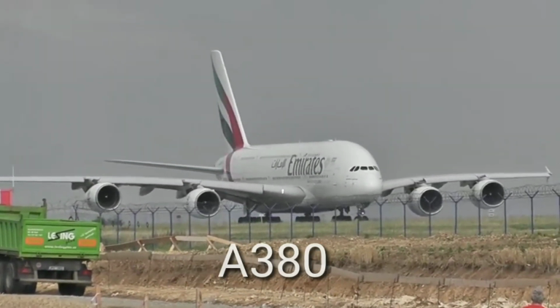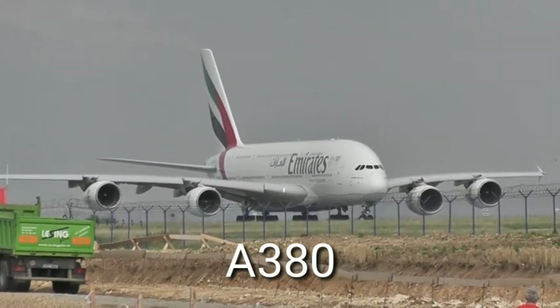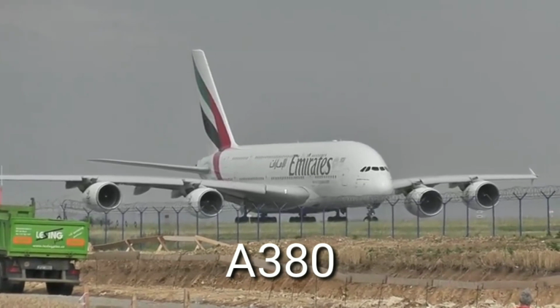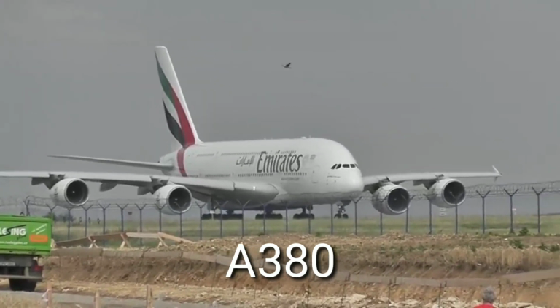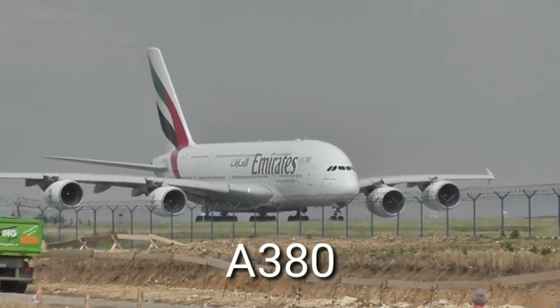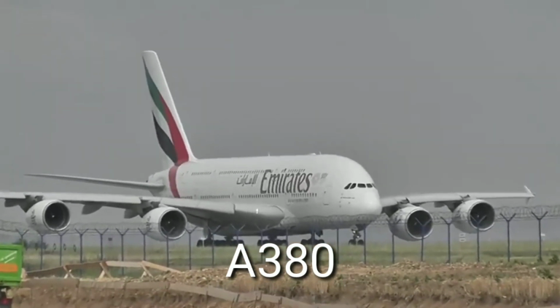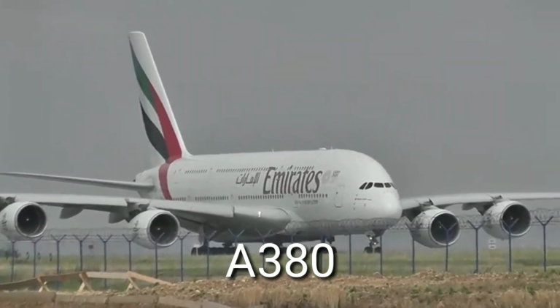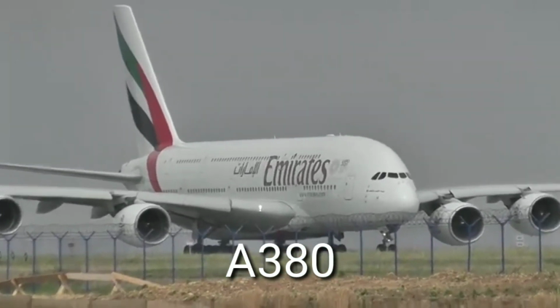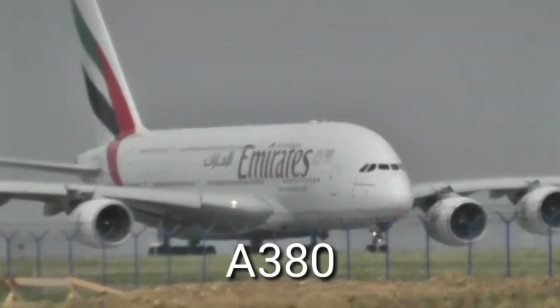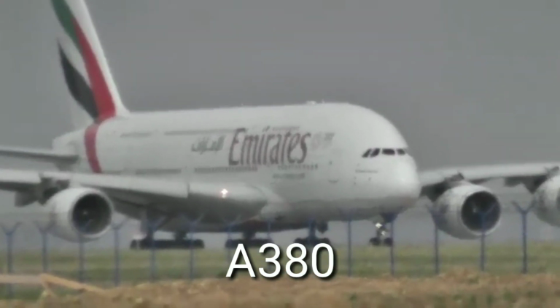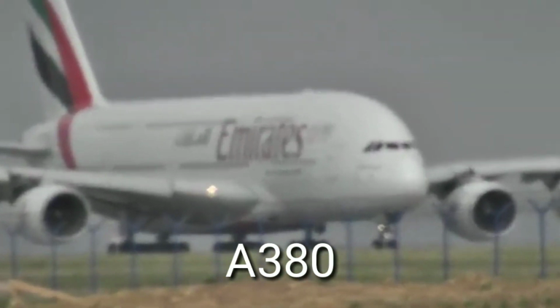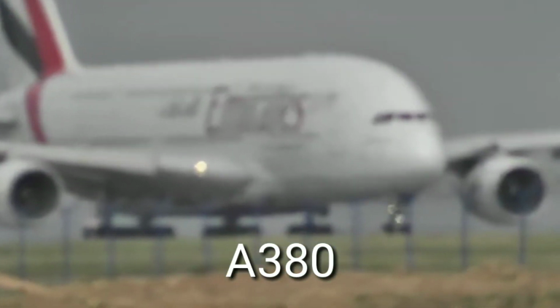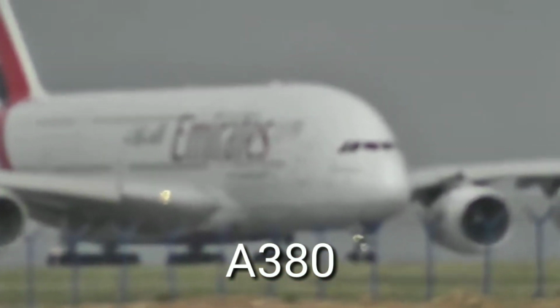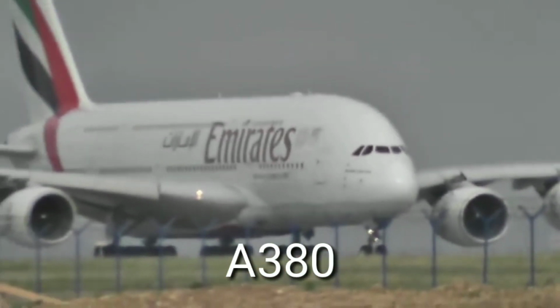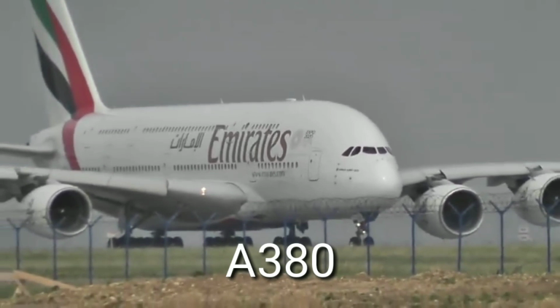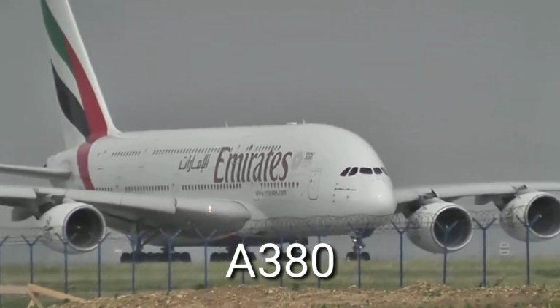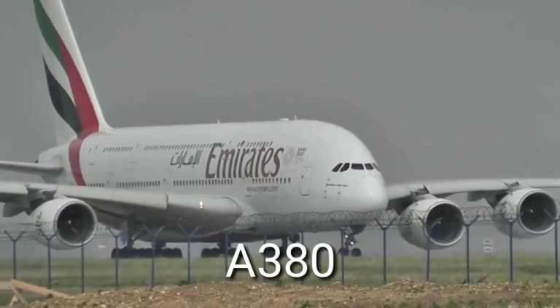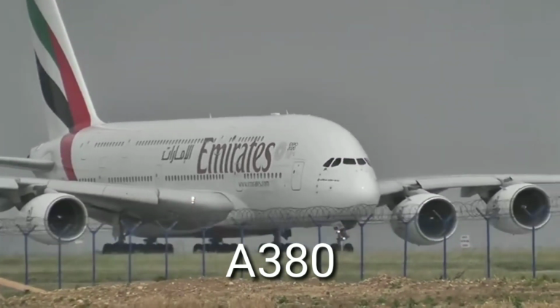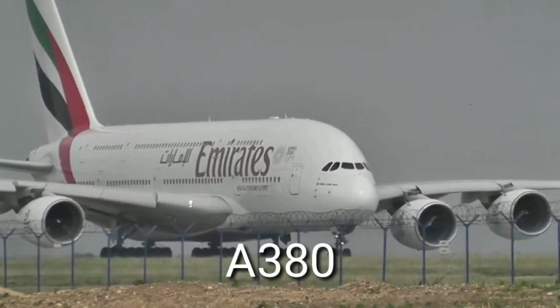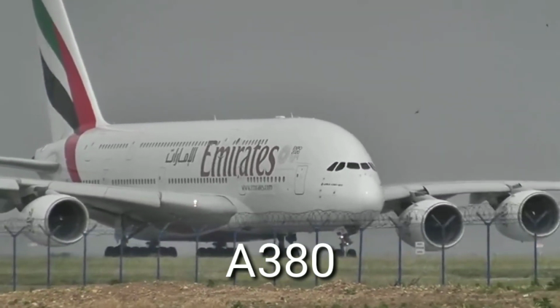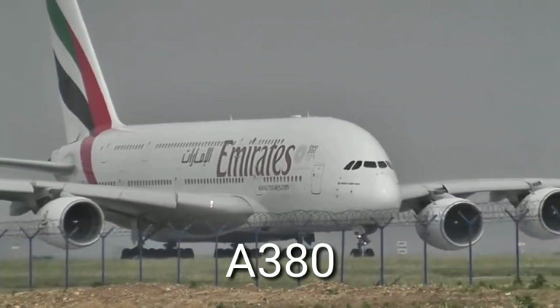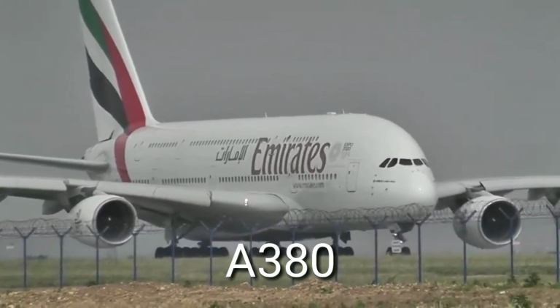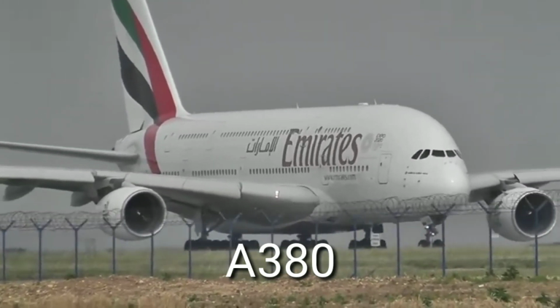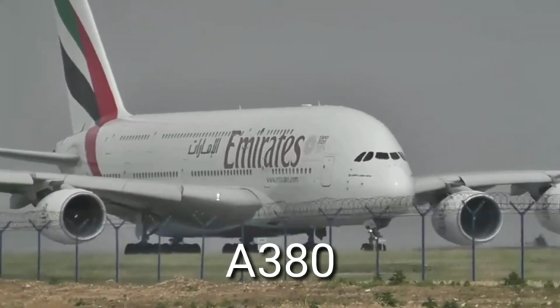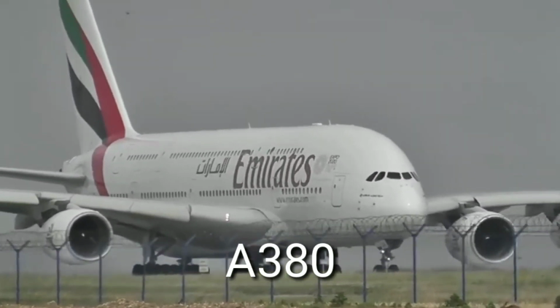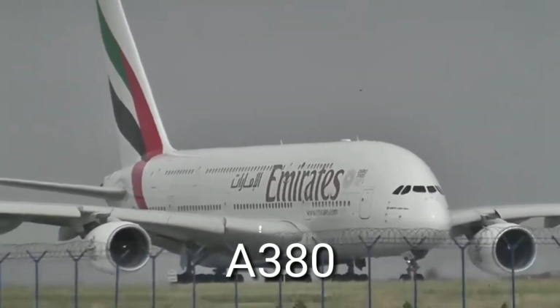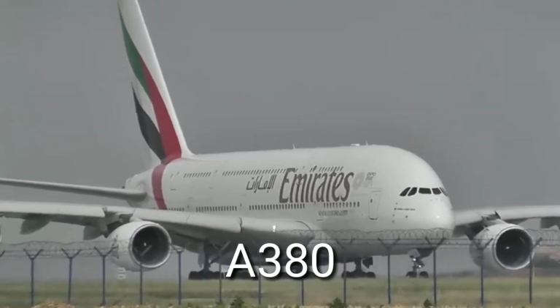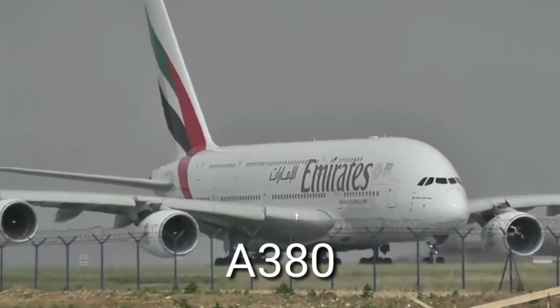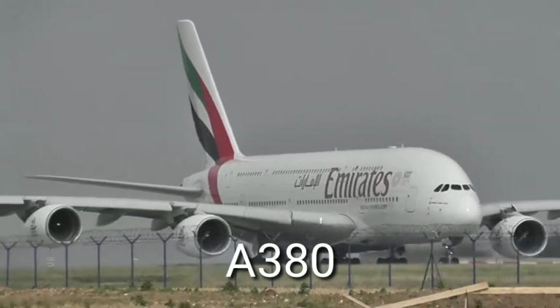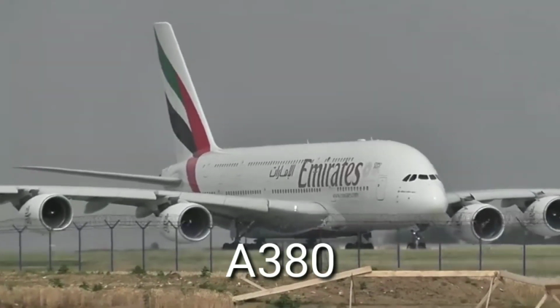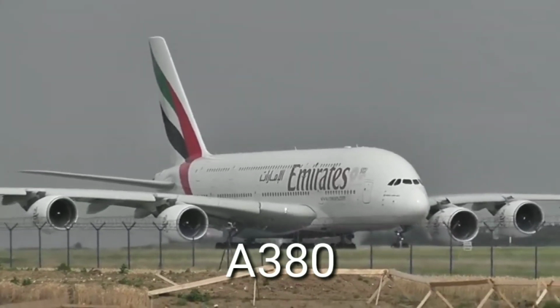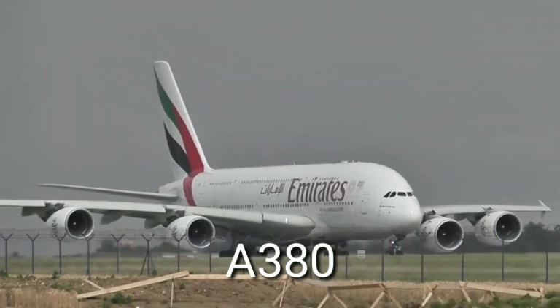which is the largest fuel-efficient wide-body aircraft in the world. This aircraft has a range of 14,800 kilometers with a seat capacity of up to 853.